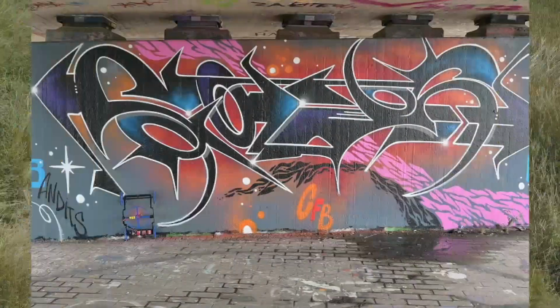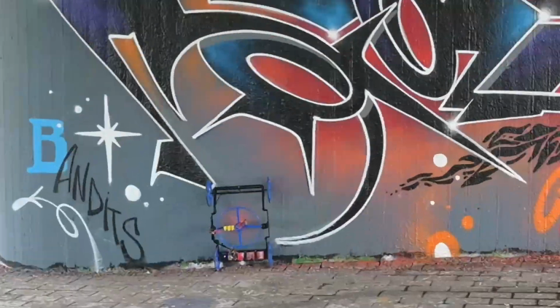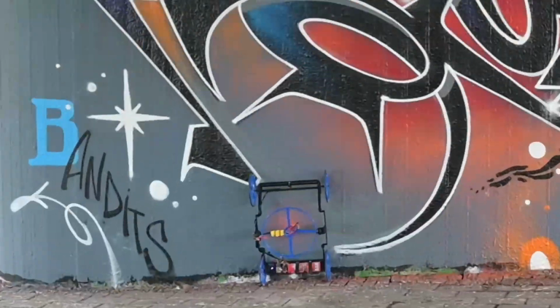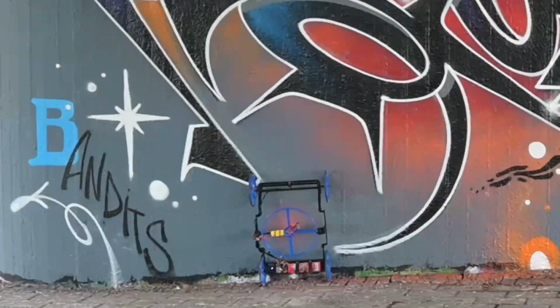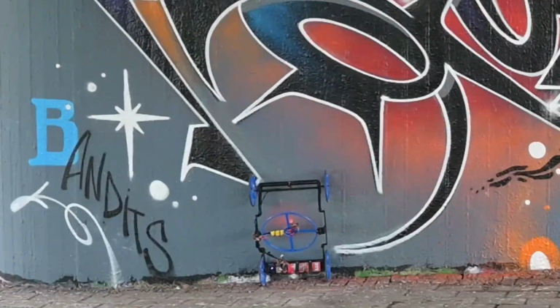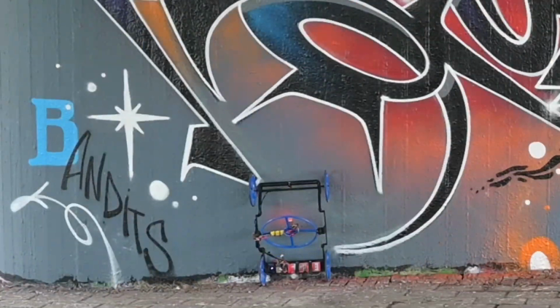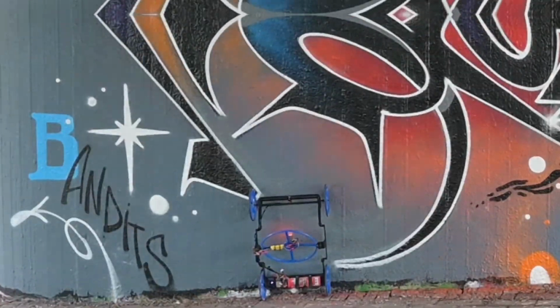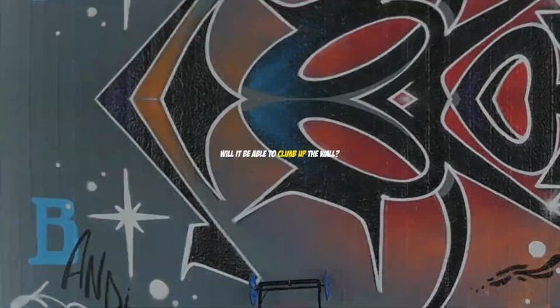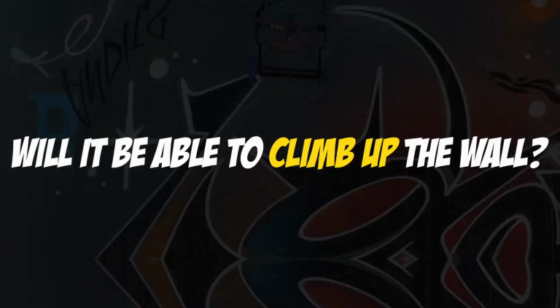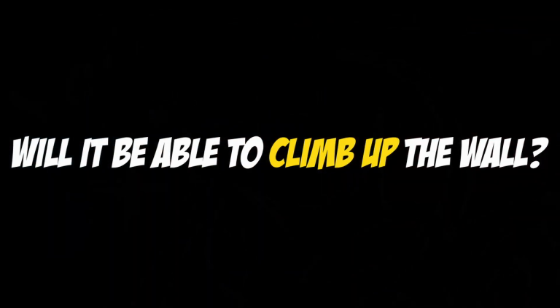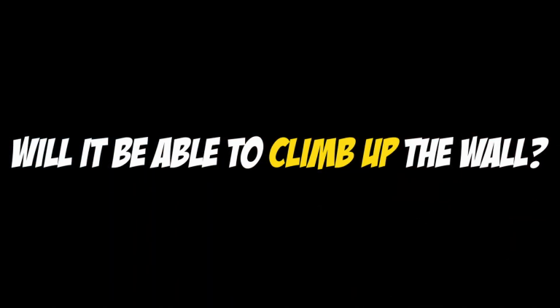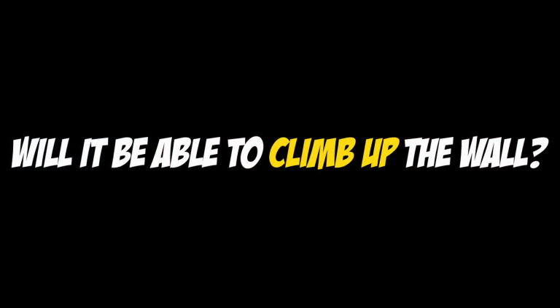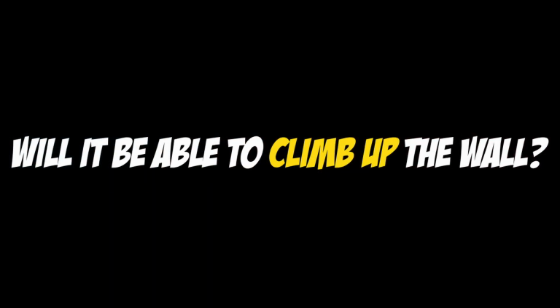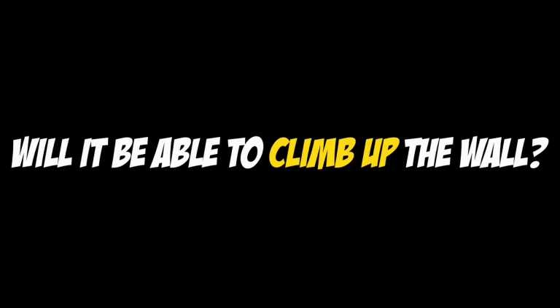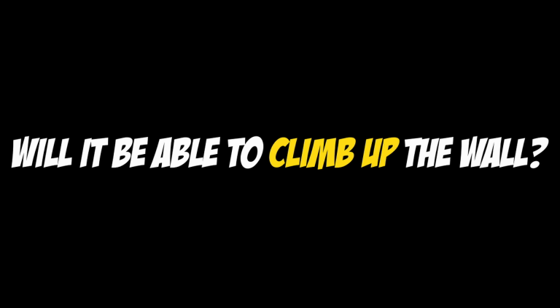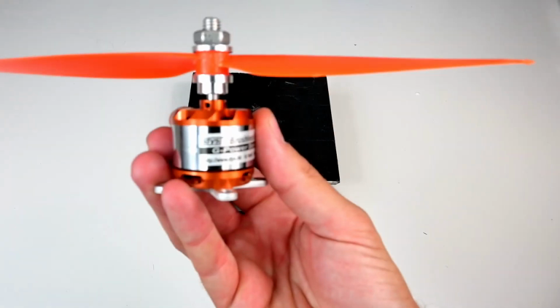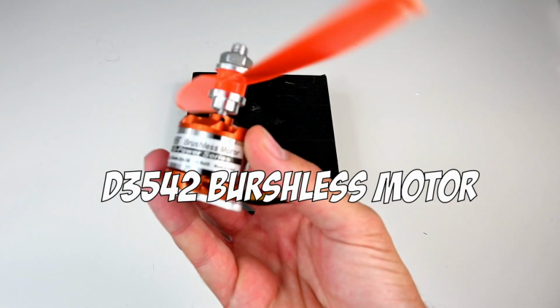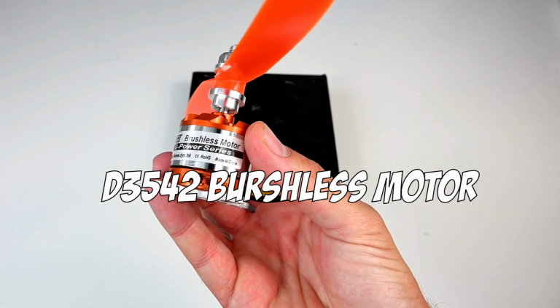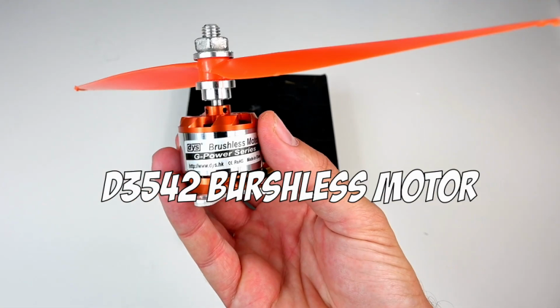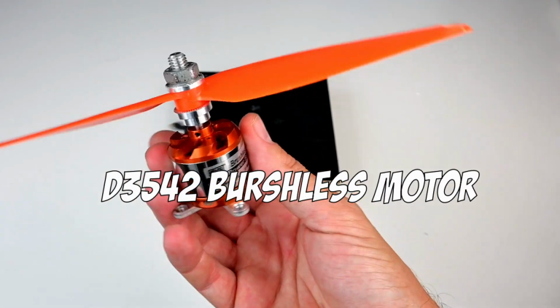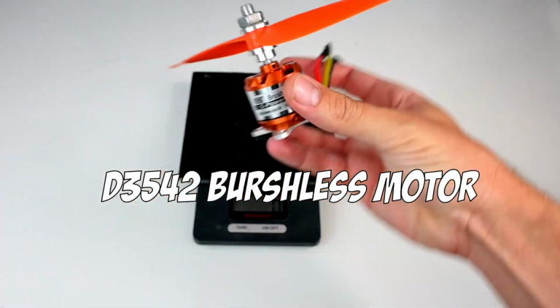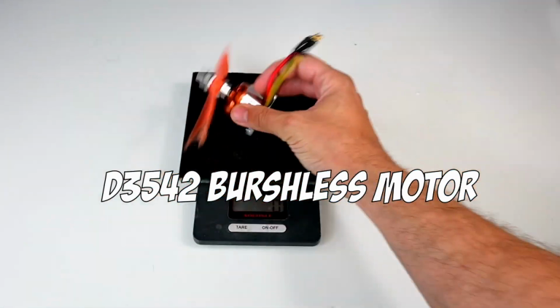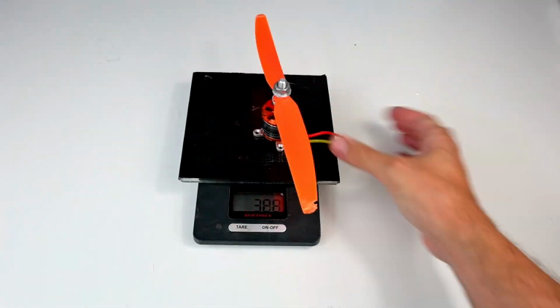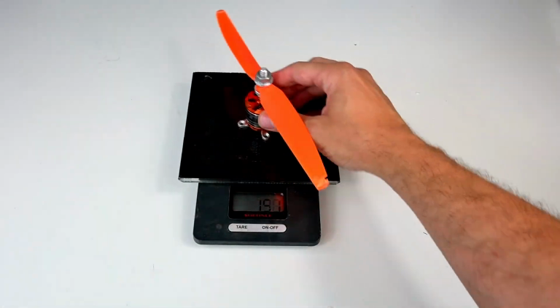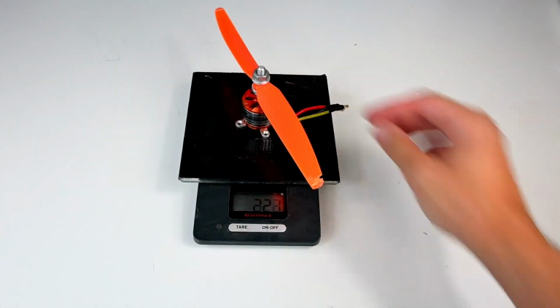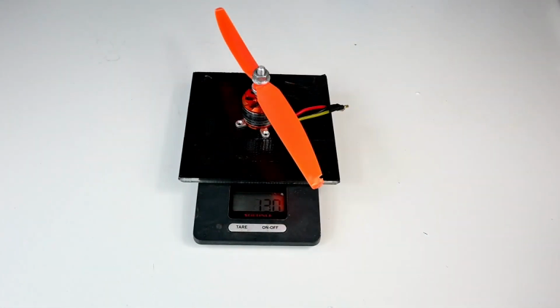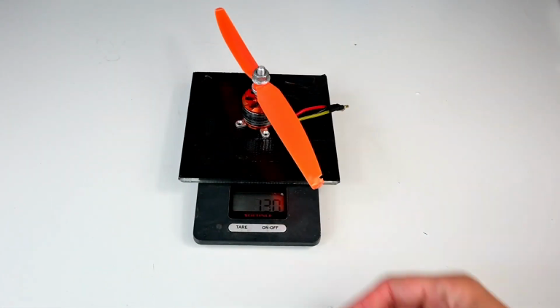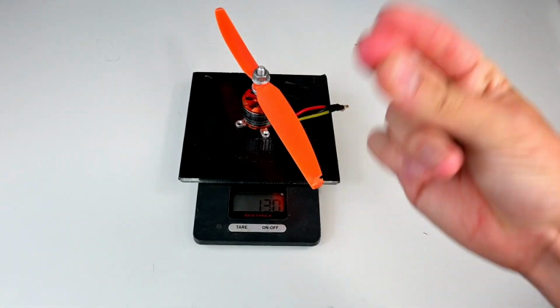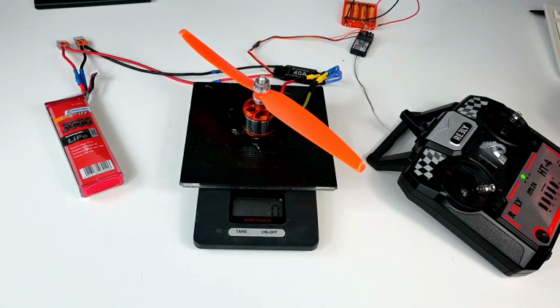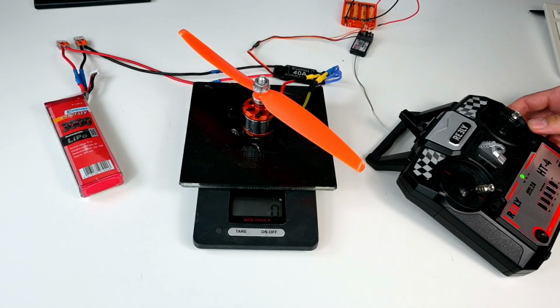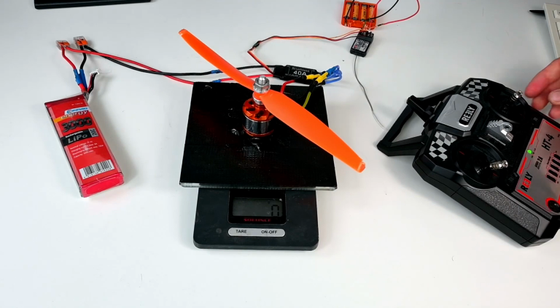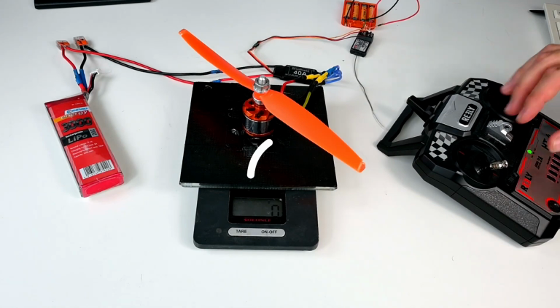But would it also be able to climb up a wall? I will try to do it with the help of this little fellow. But first, let's see how much weight it can handle.